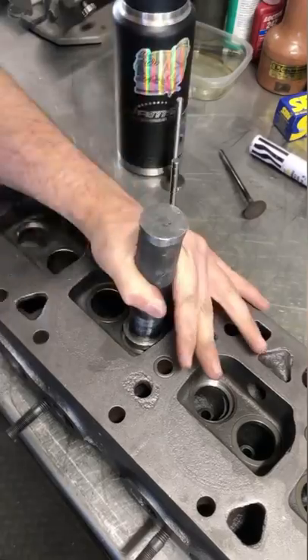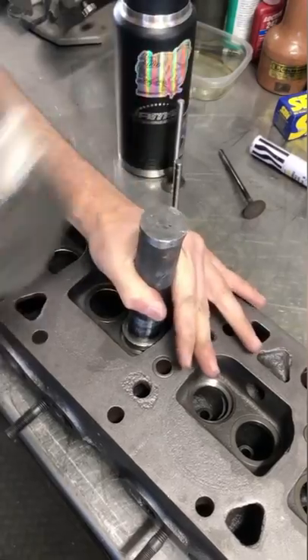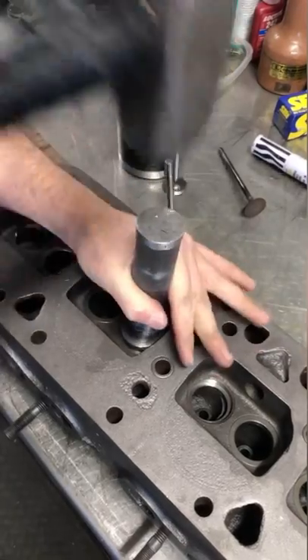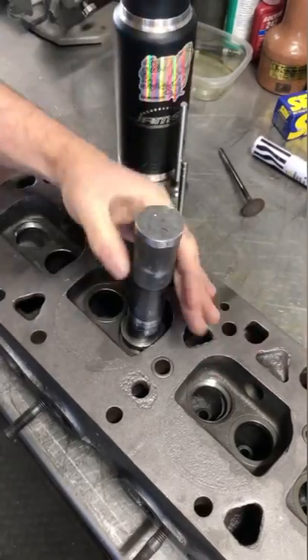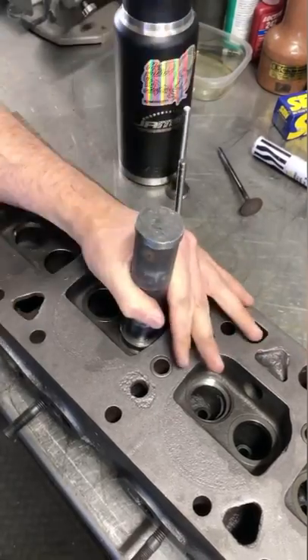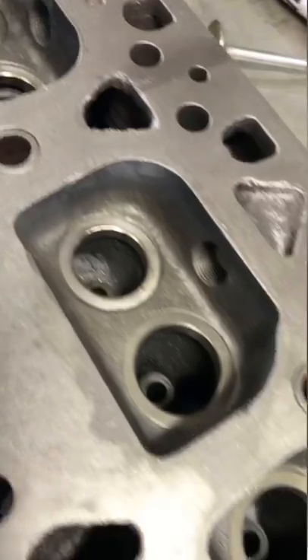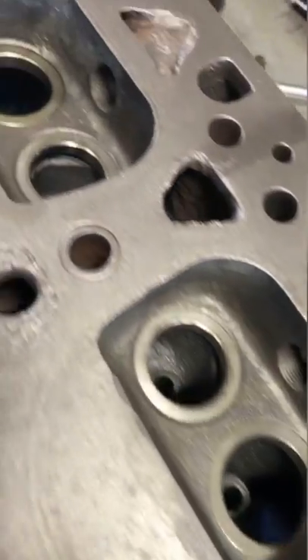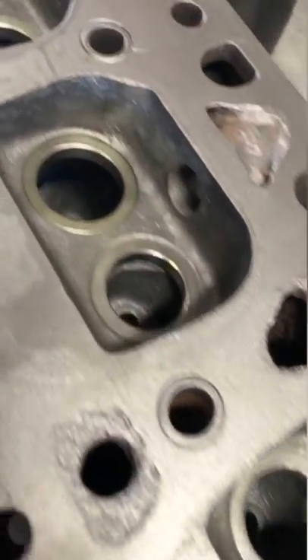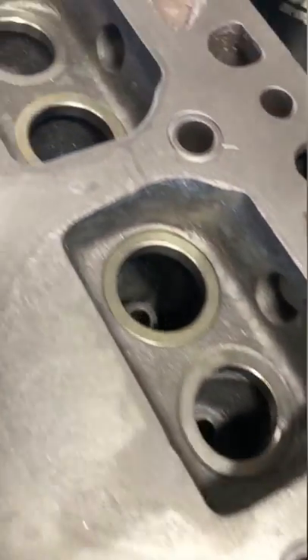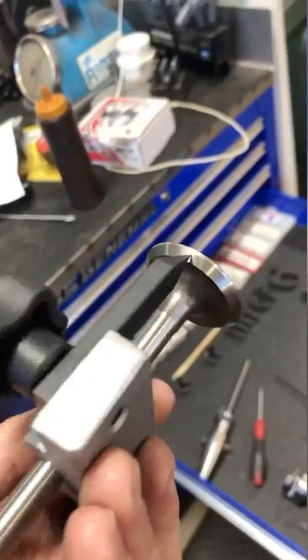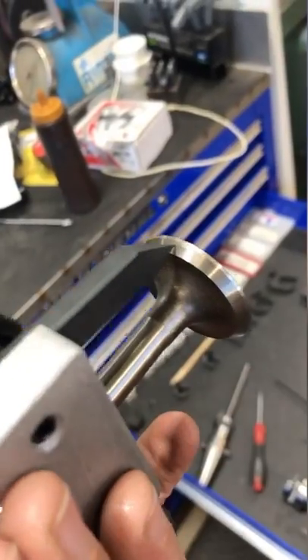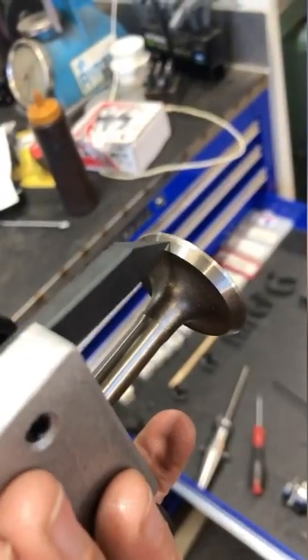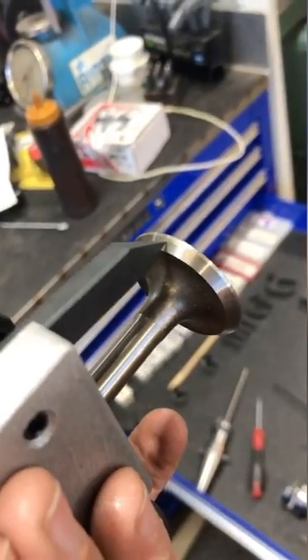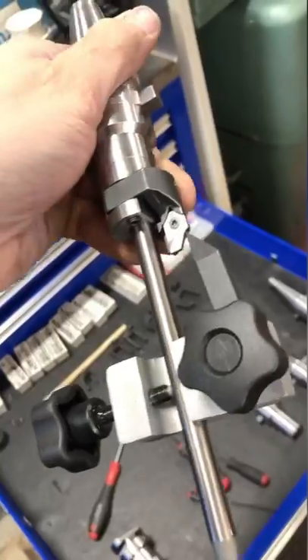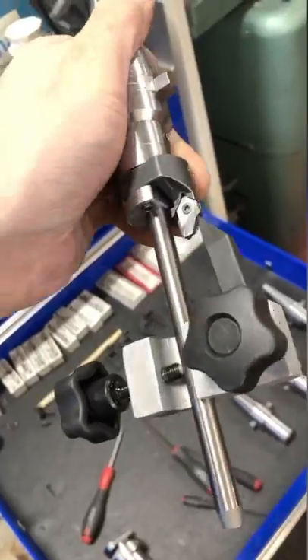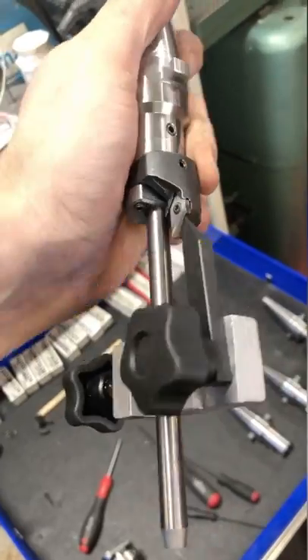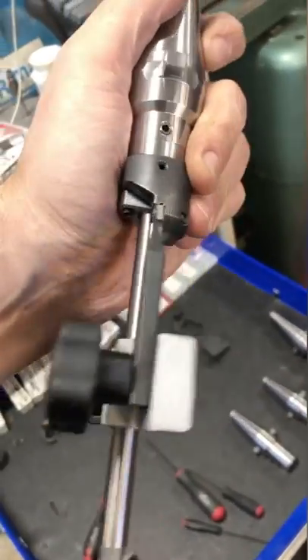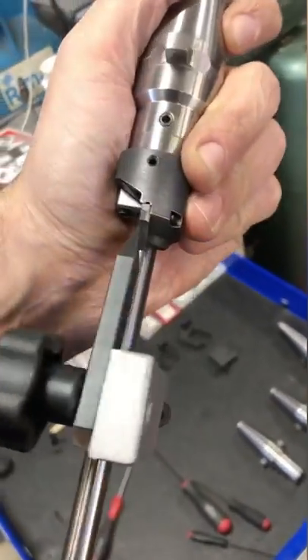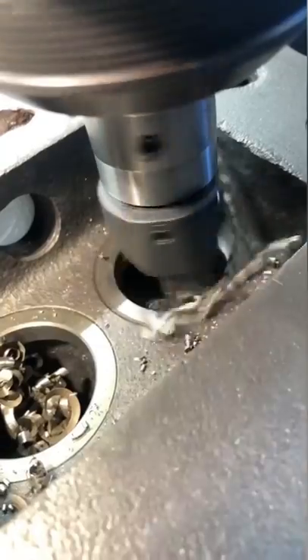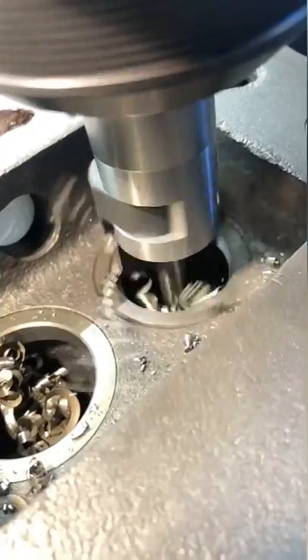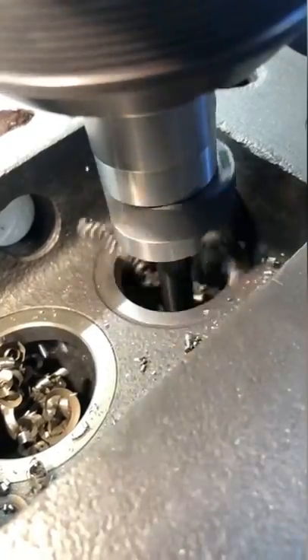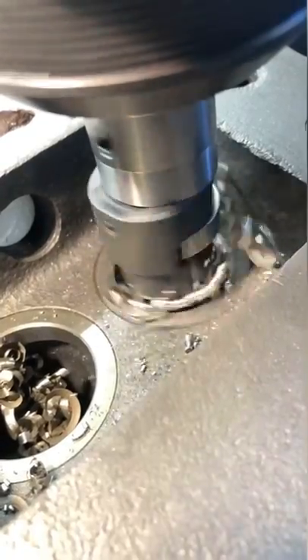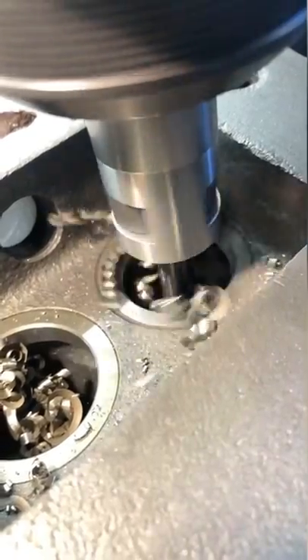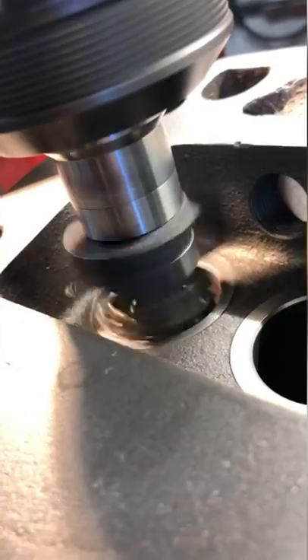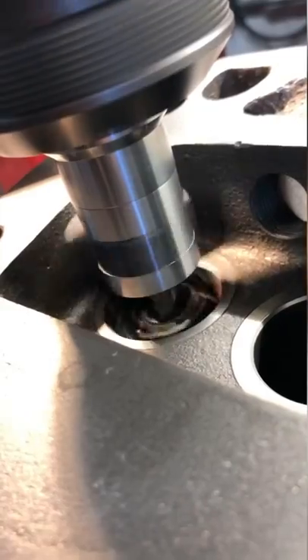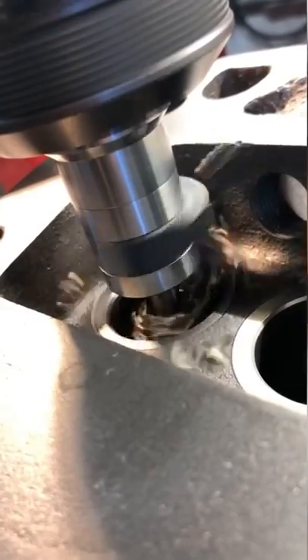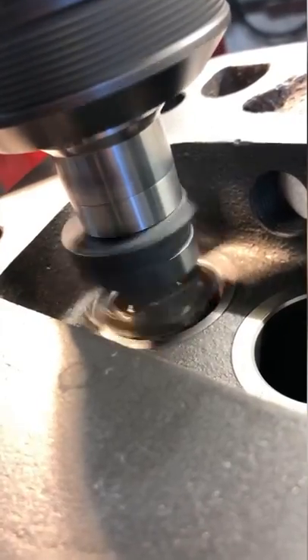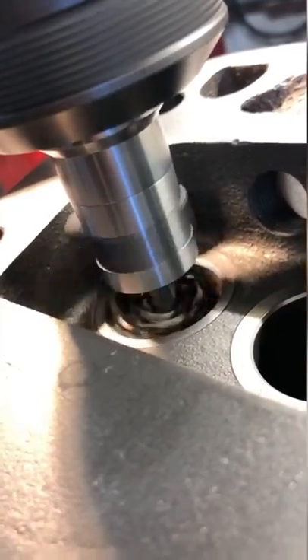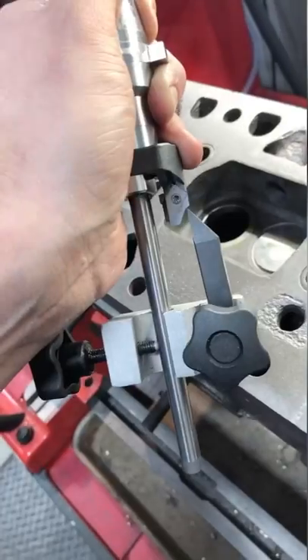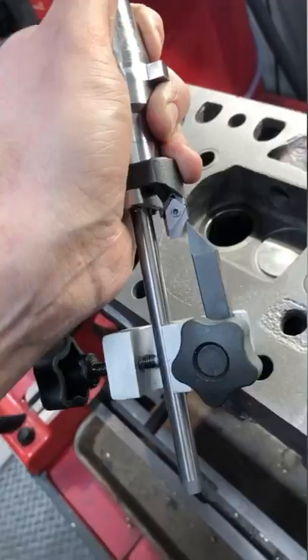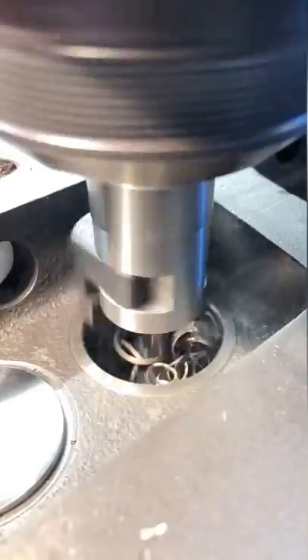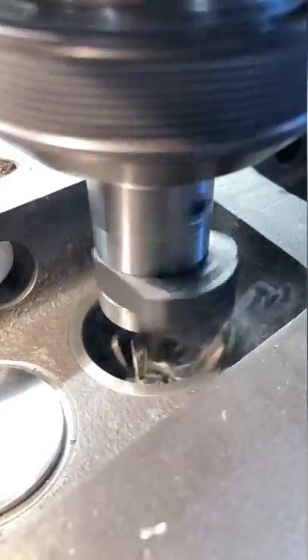After all of the seats are installed, I get the head back up on the sturdy to cut the seat angles. I set my cutter diameter based on the valve face and cut all four exhaust seats. Then I set up the cutter and cut all the intake seats.